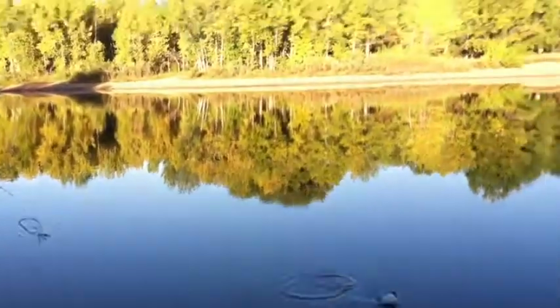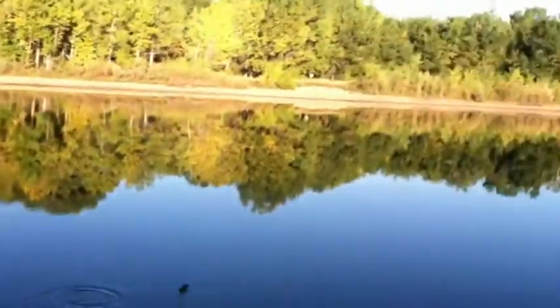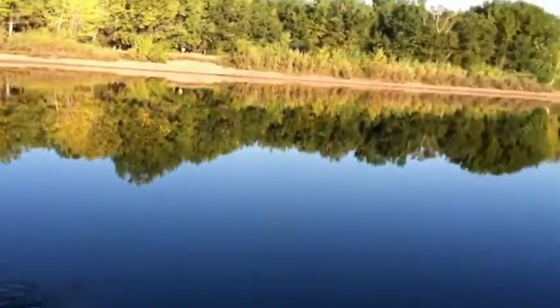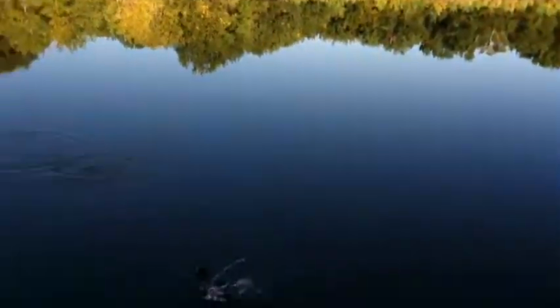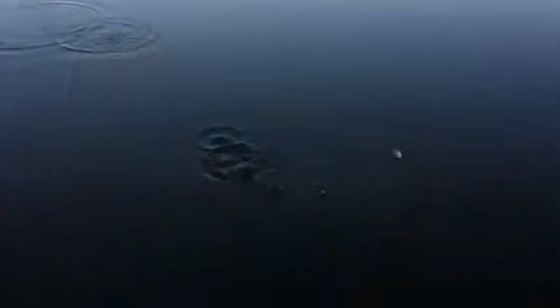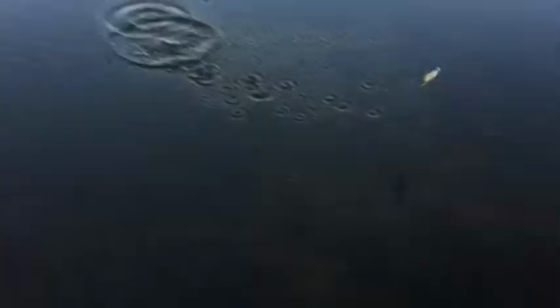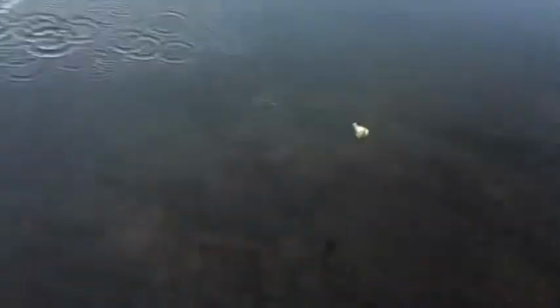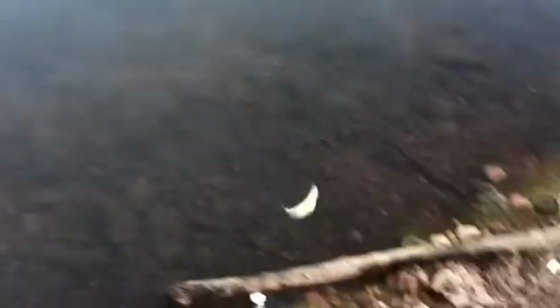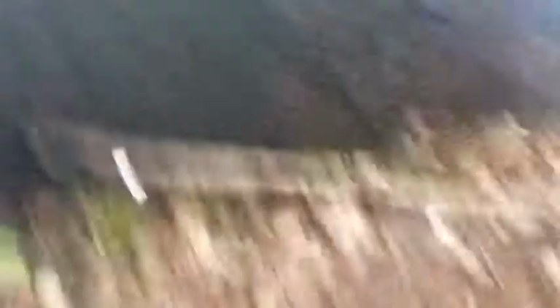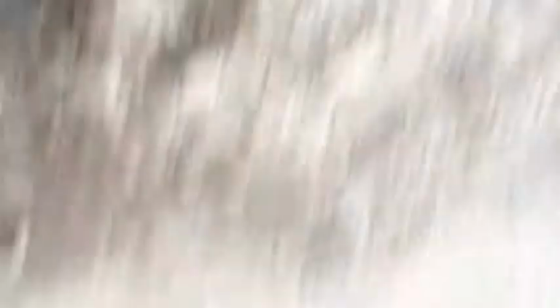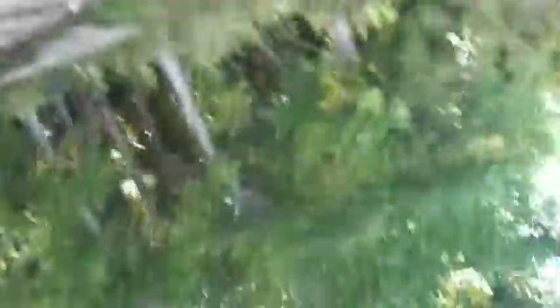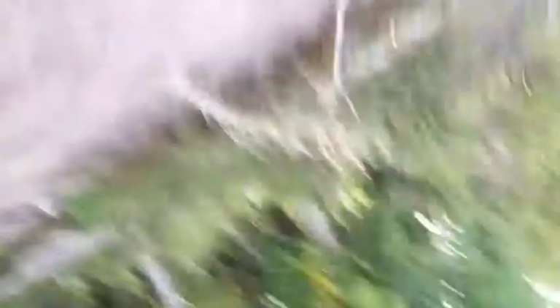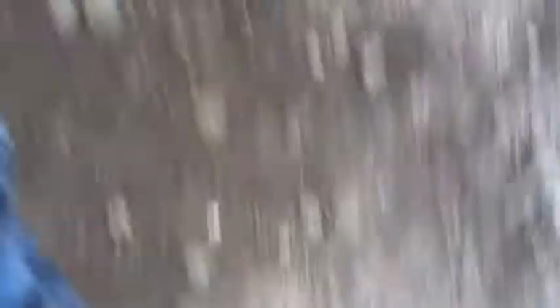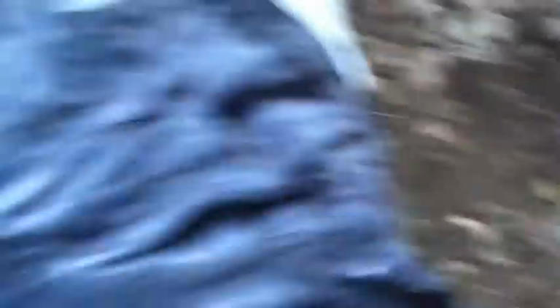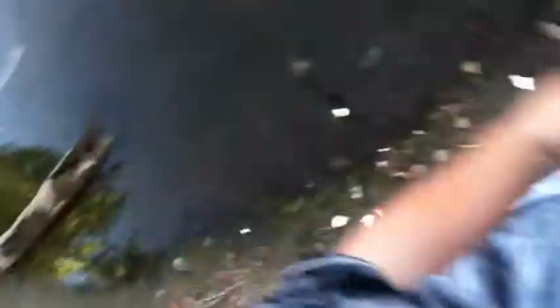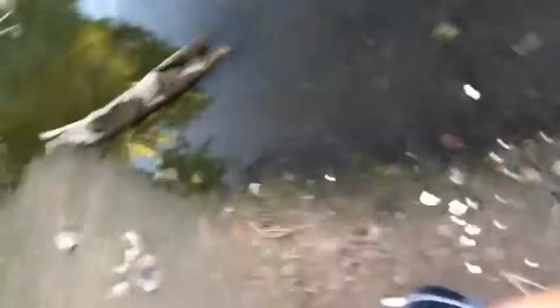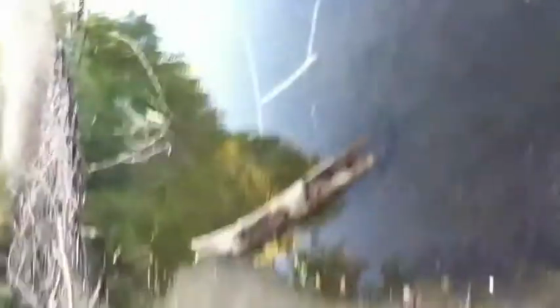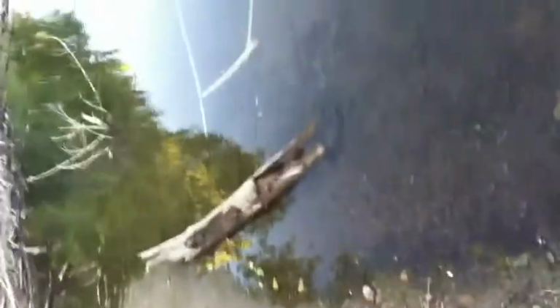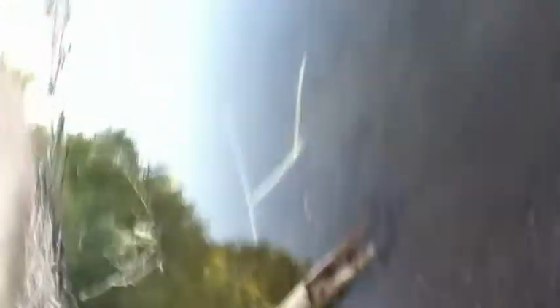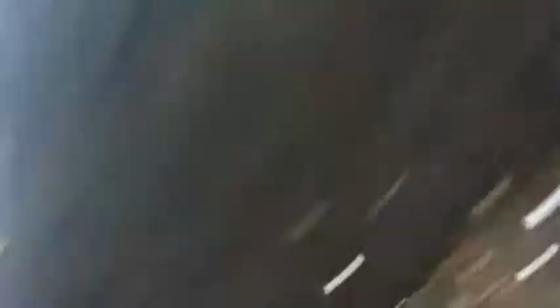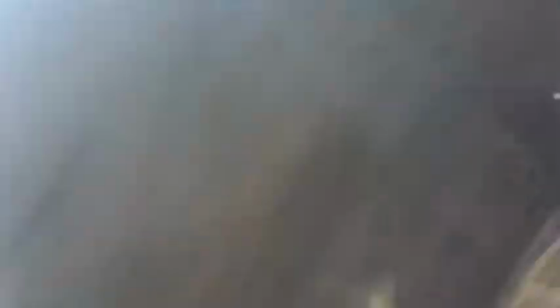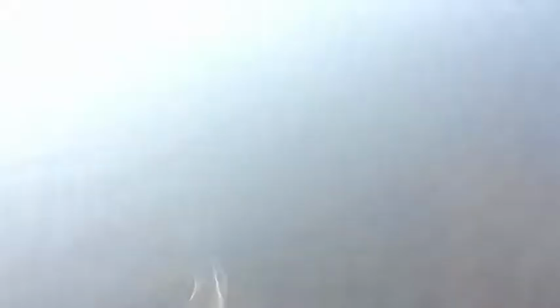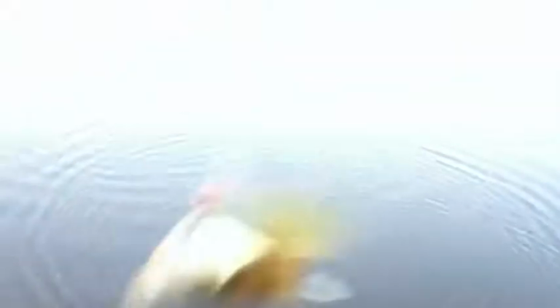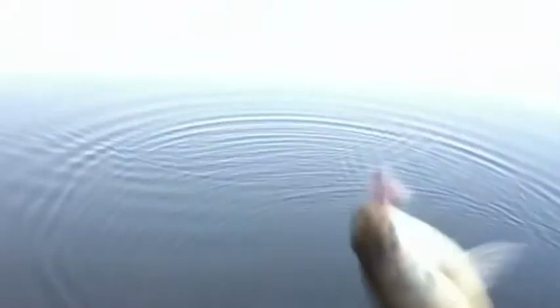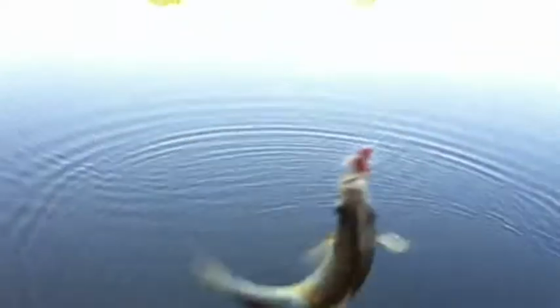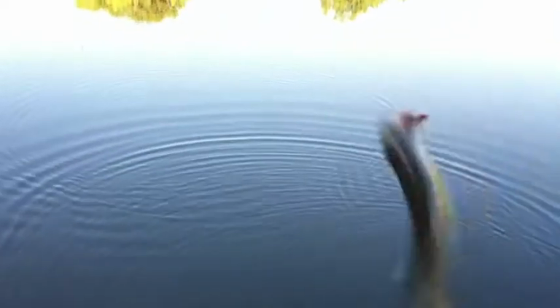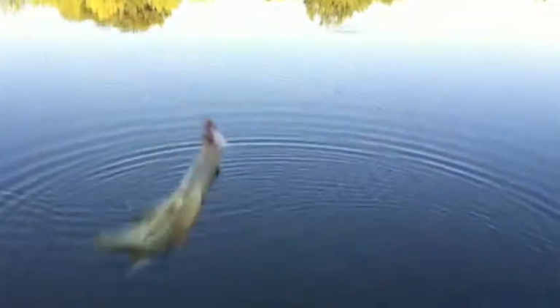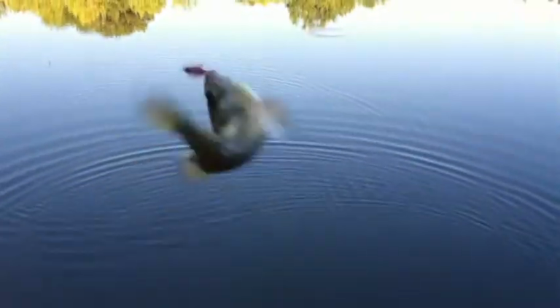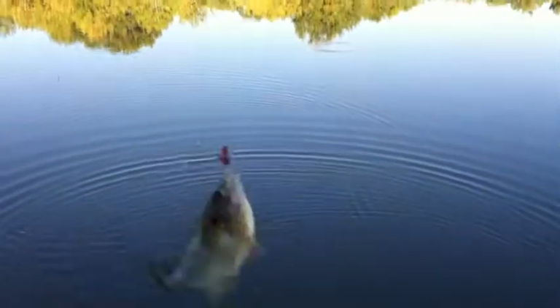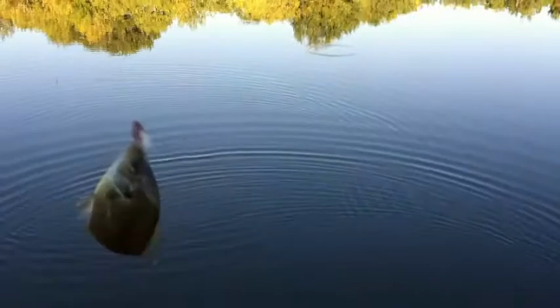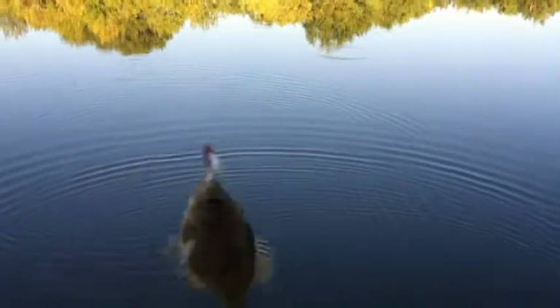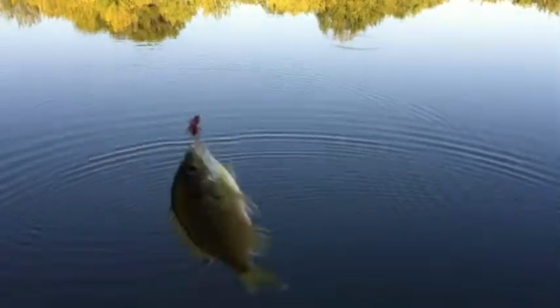There we go. Bluegill, just like that. That easy. Piece of cake.